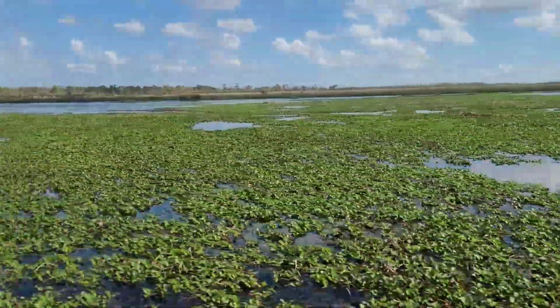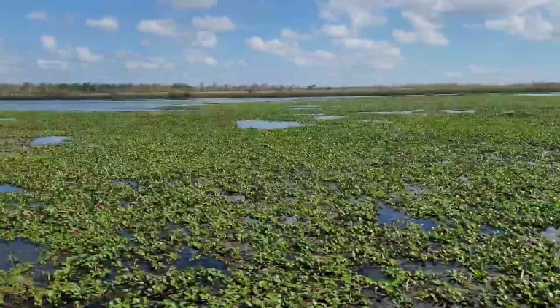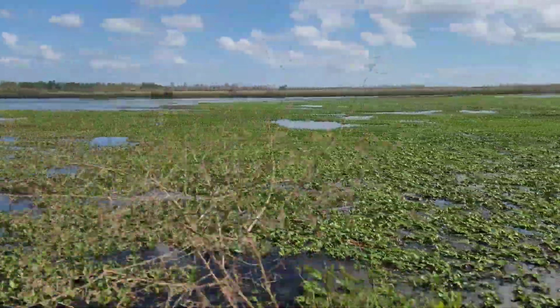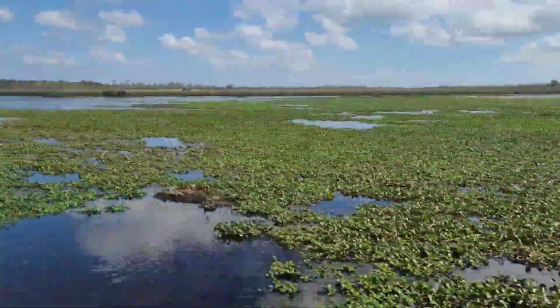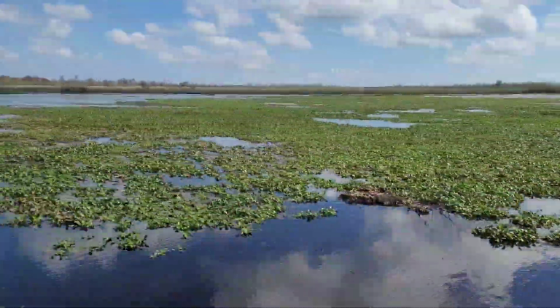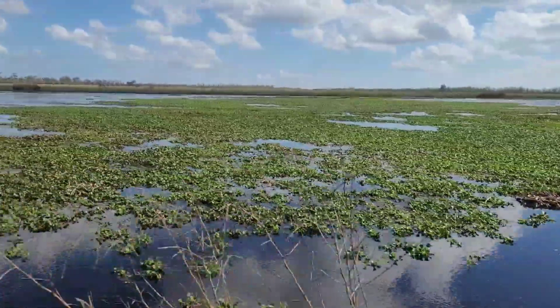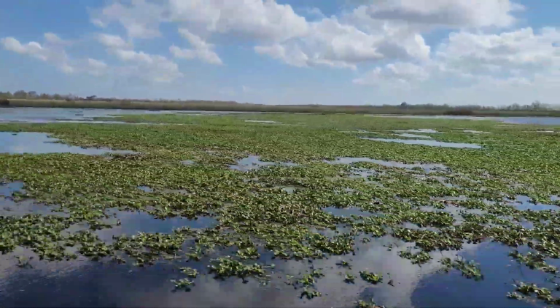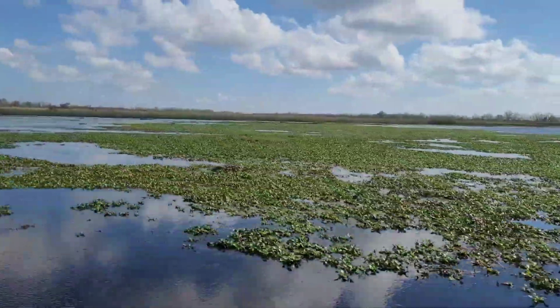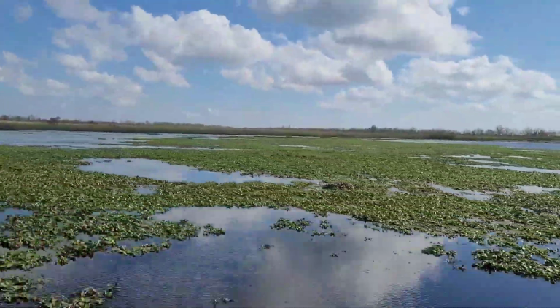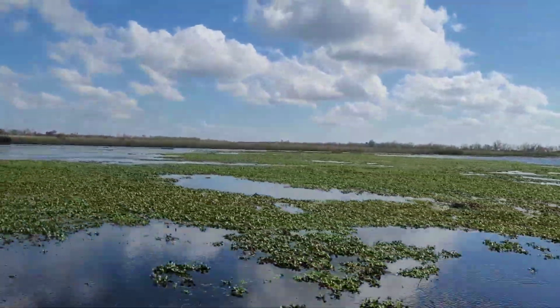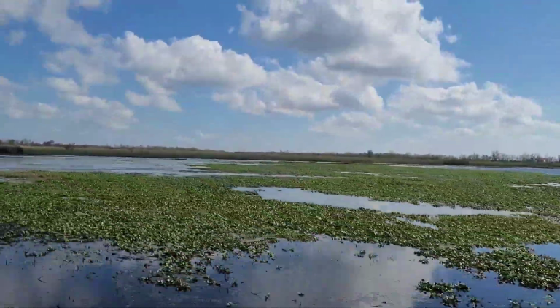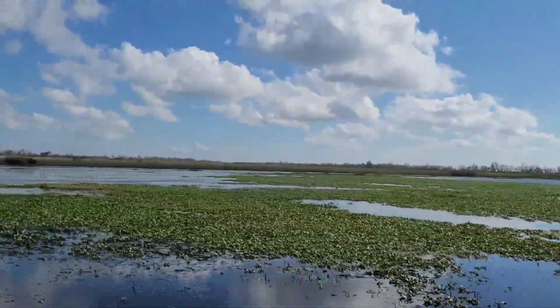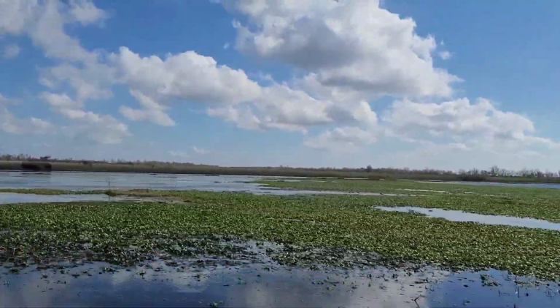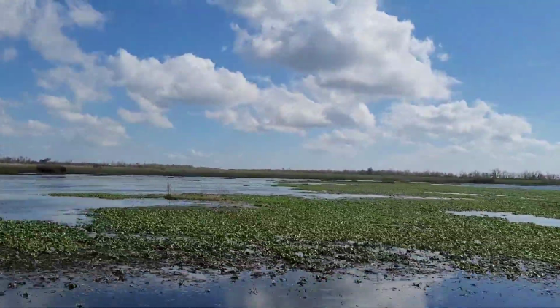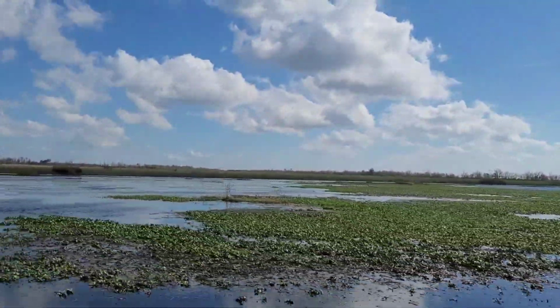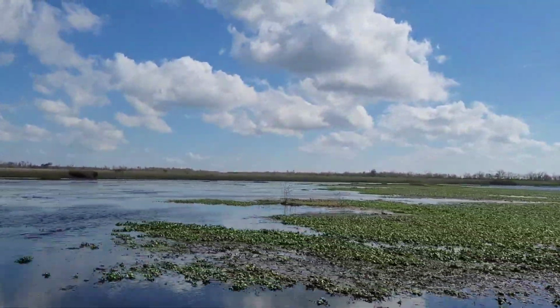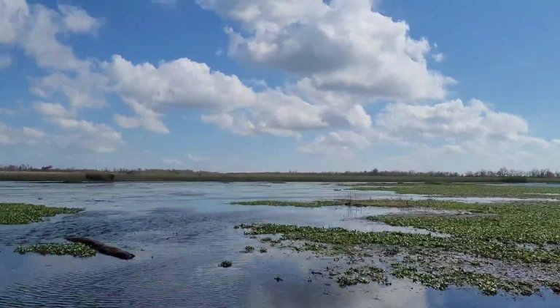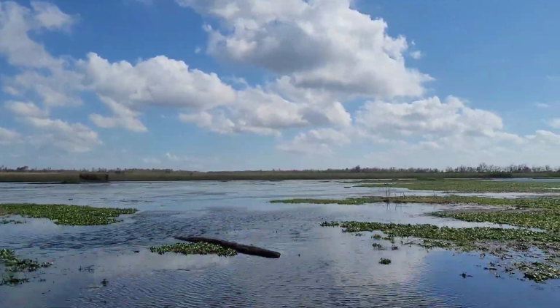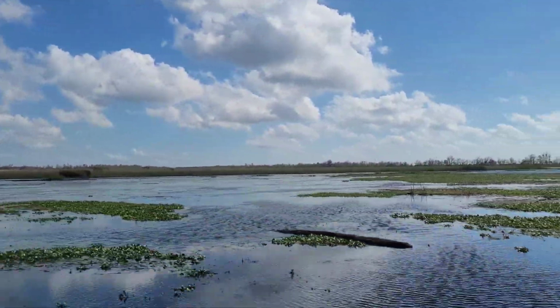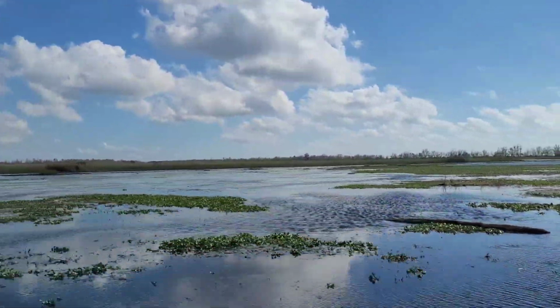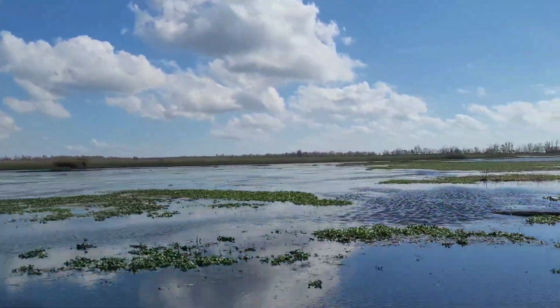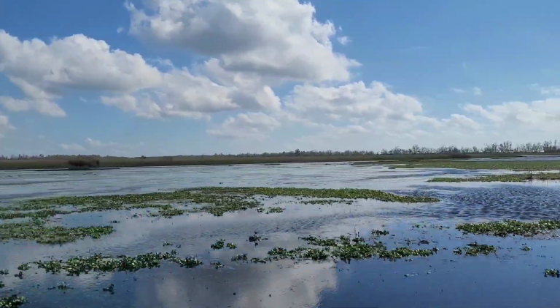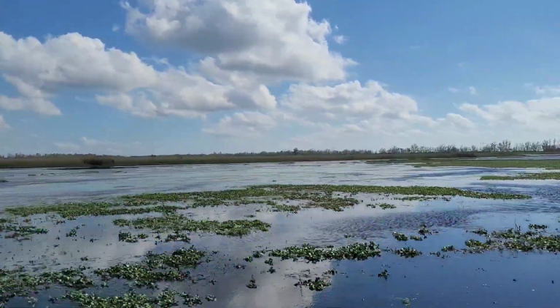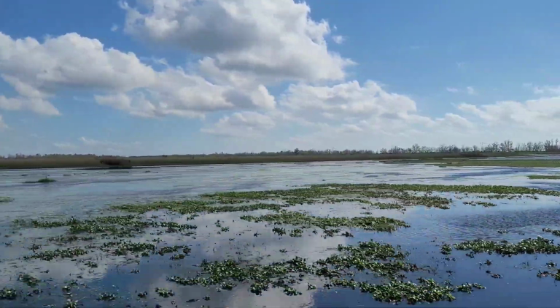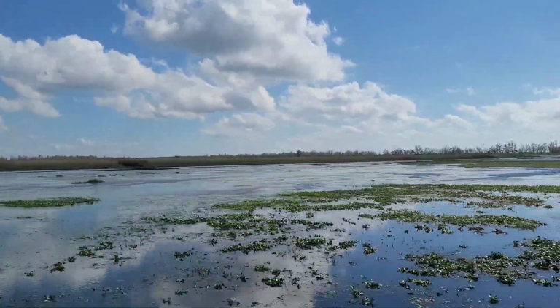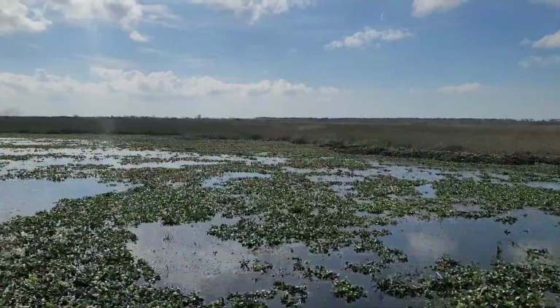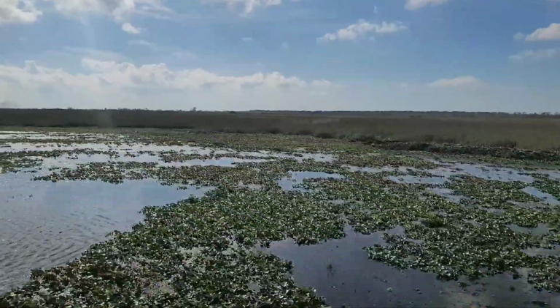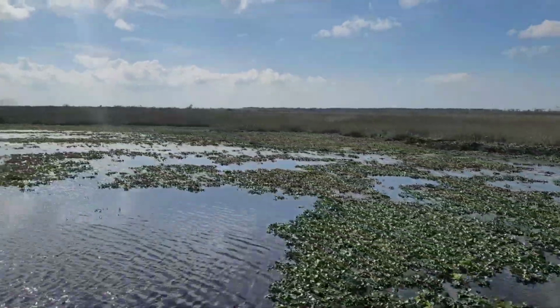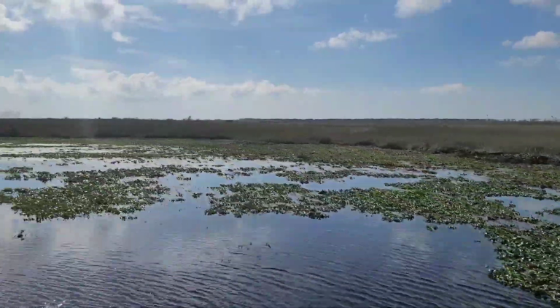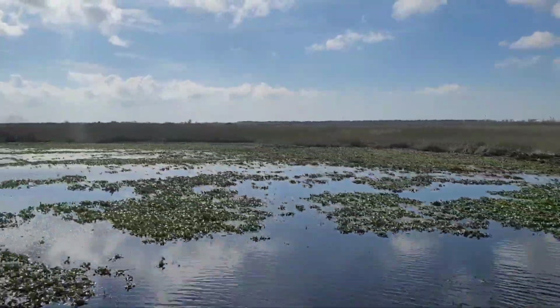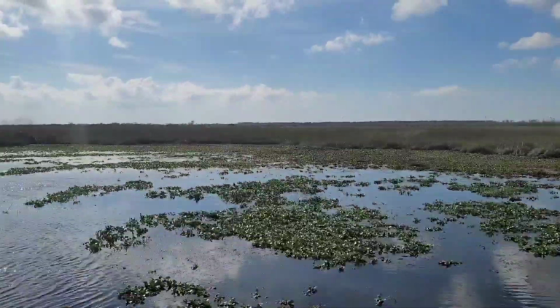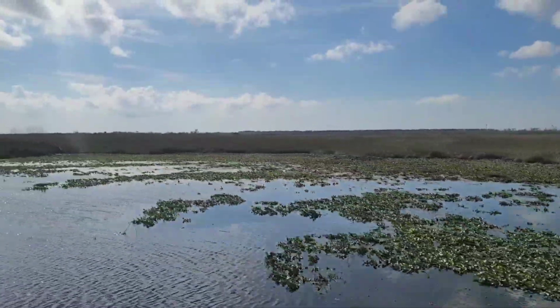Found in these floating mats of plants are many species of reptiles and birds, like egrets, herons, blackbirds, and alligators.